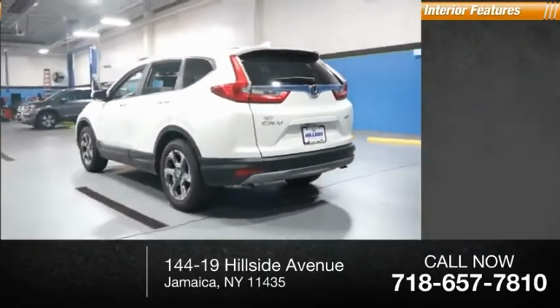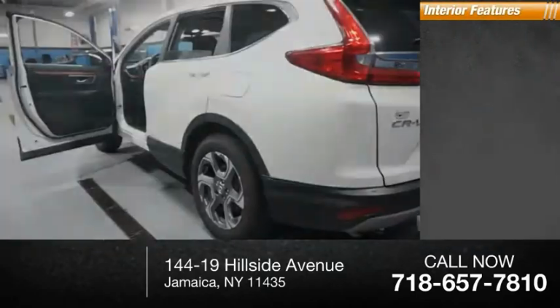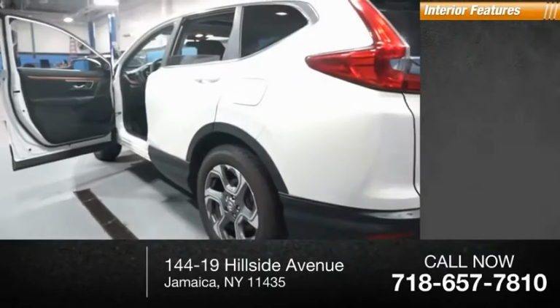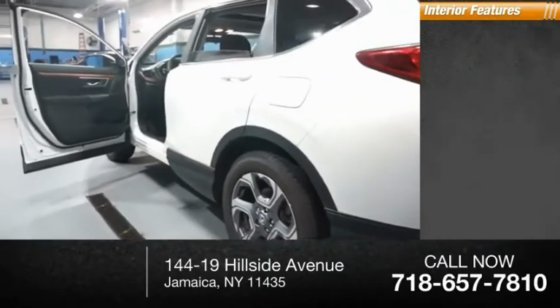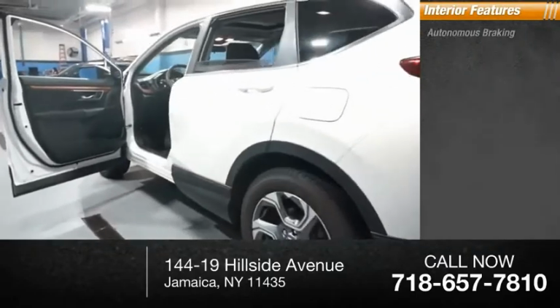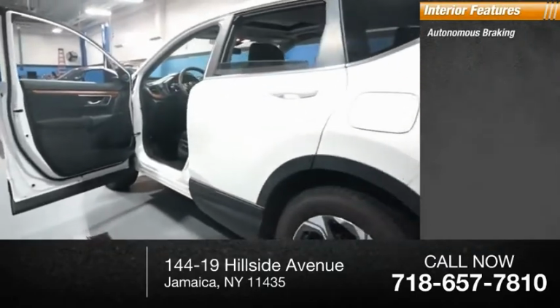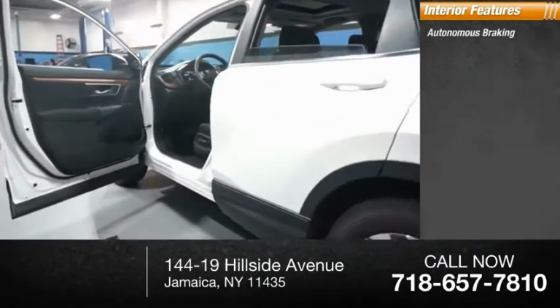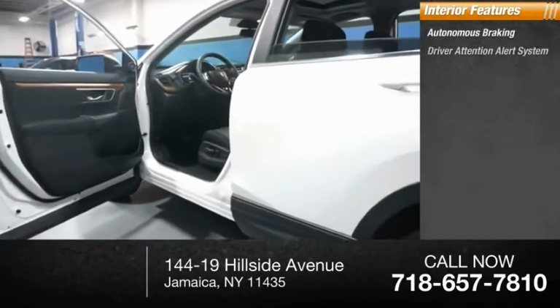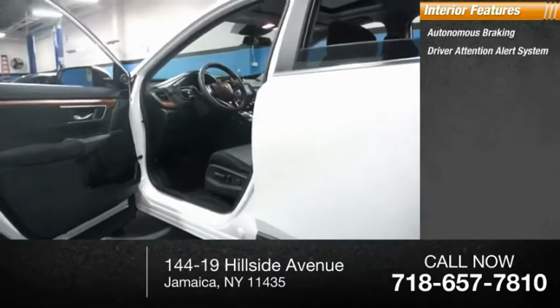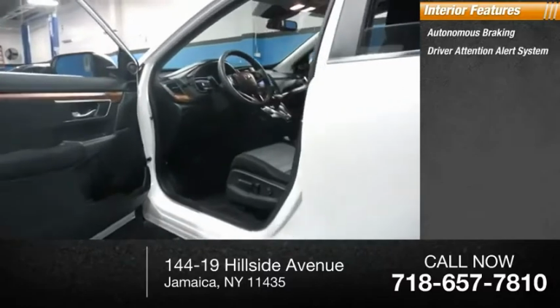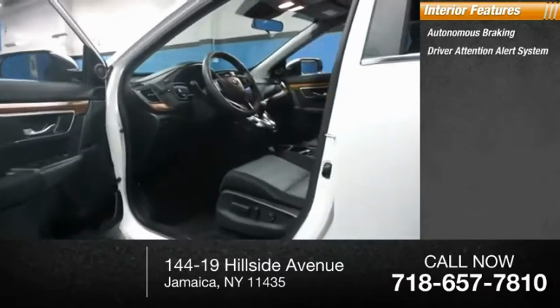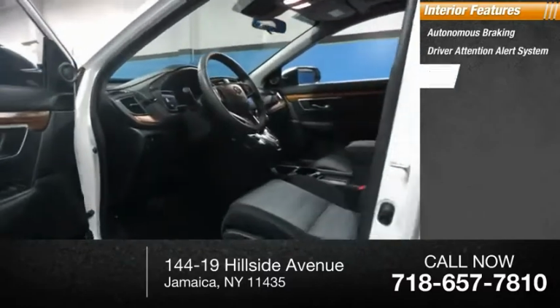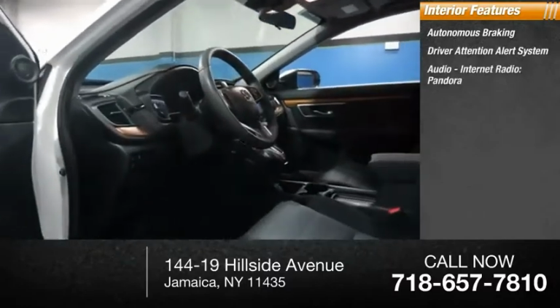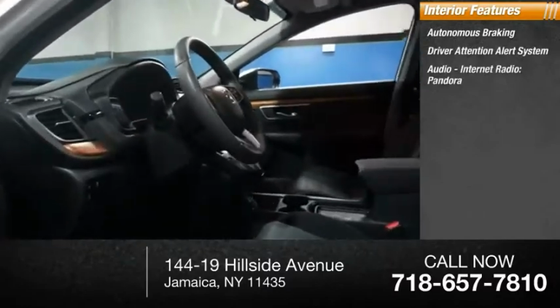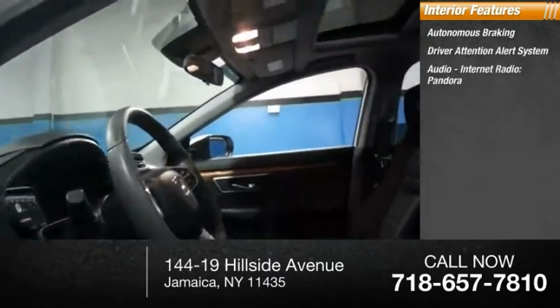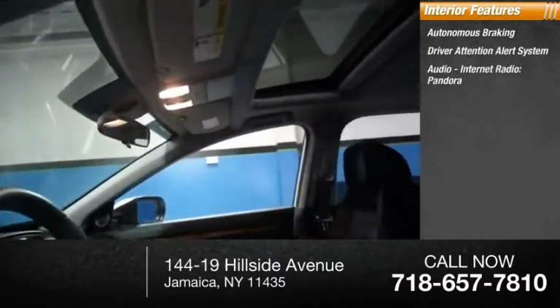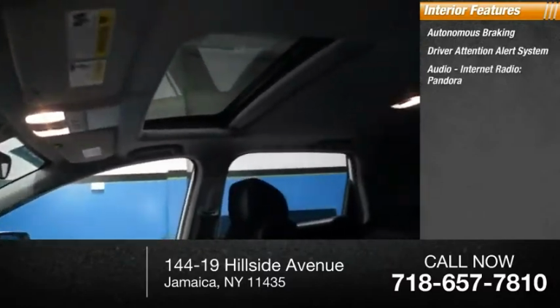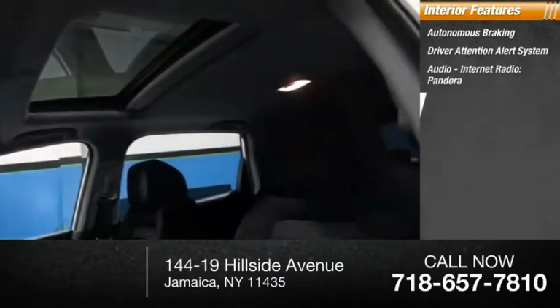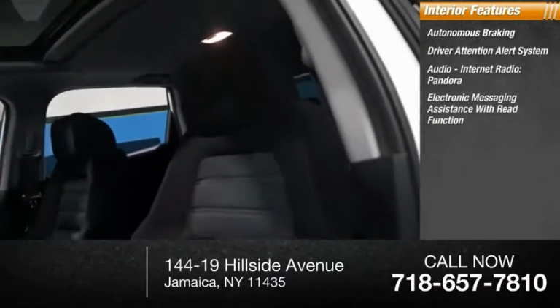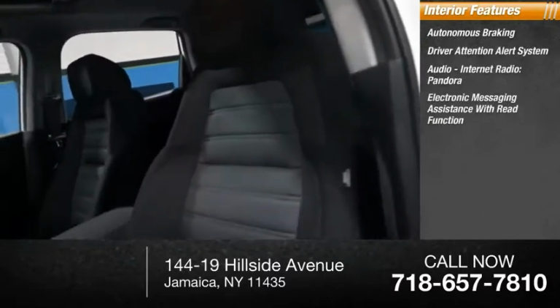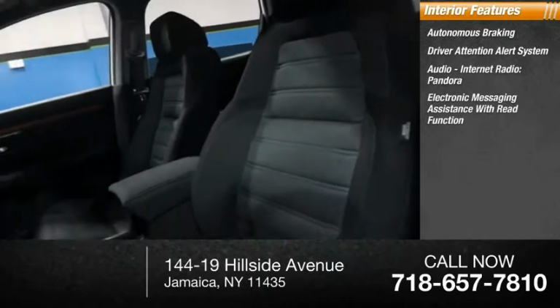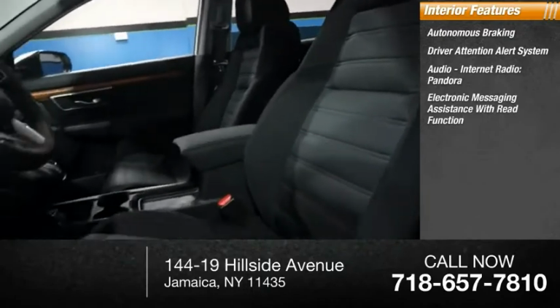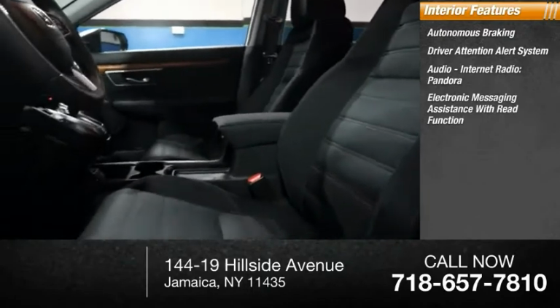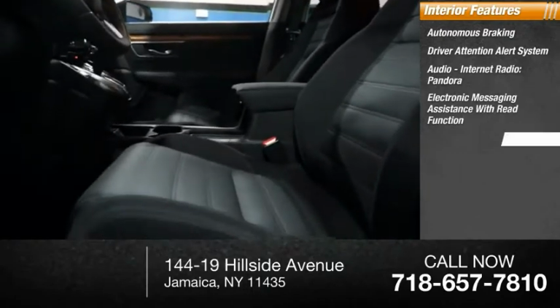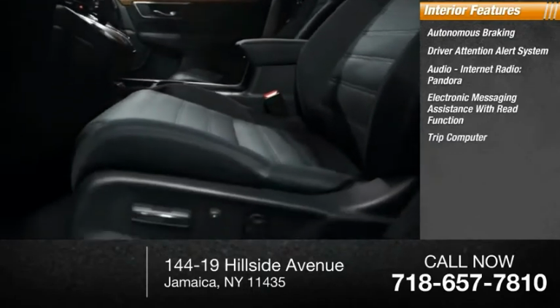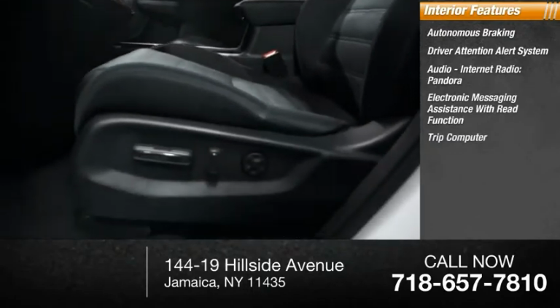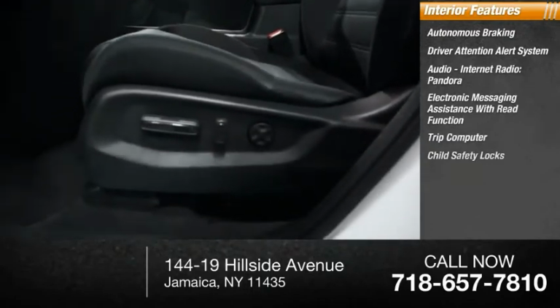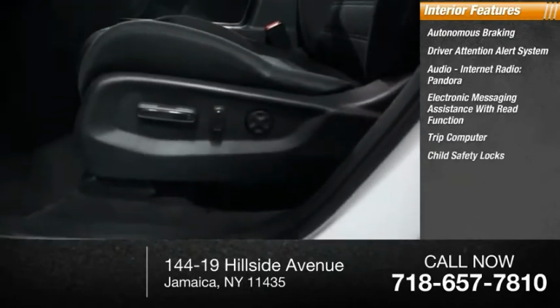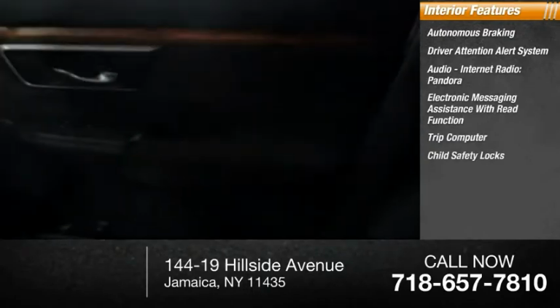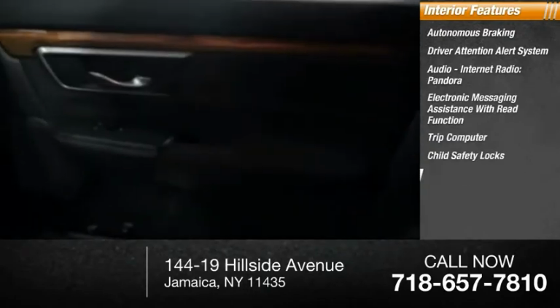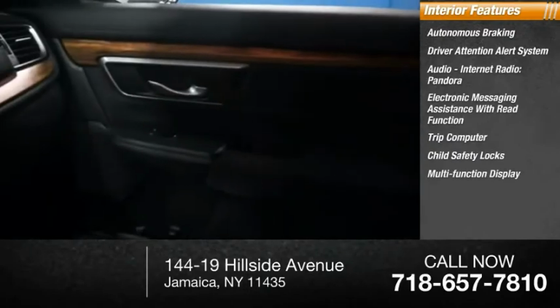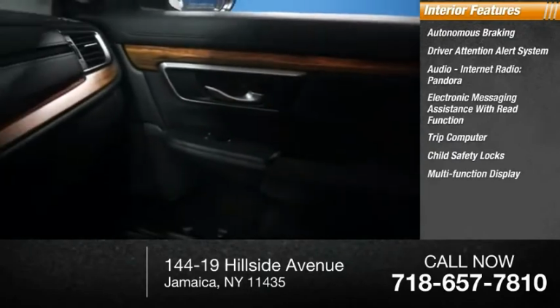Inside you'll find autonomous braking, driver attention alert system, audio, internet radio, Pandora, electronic messaging assistance with read function, trip computer, child safety locks, and a multifunction display.